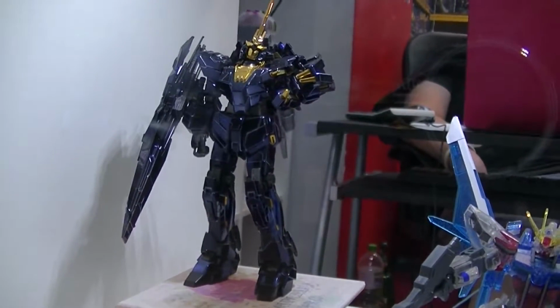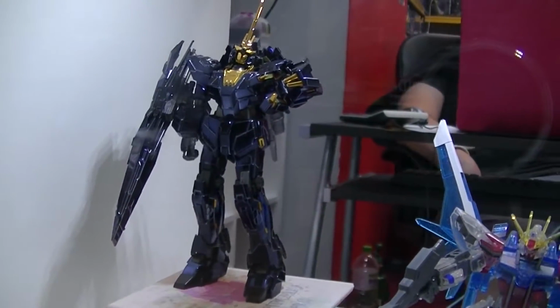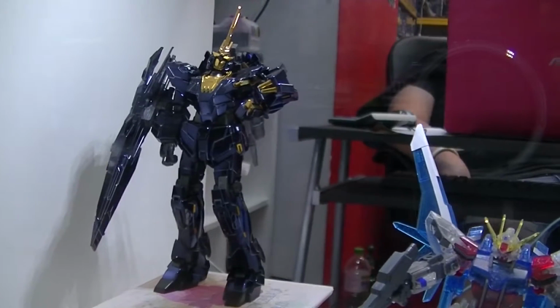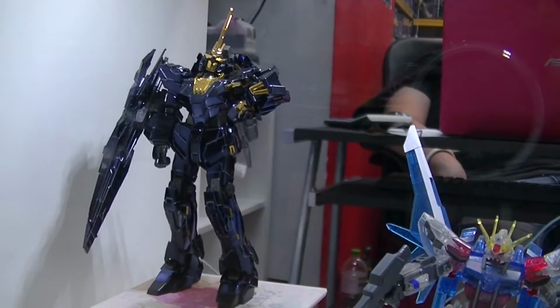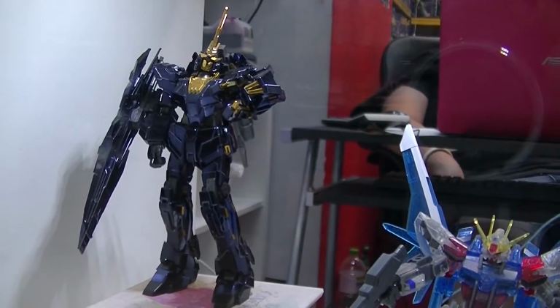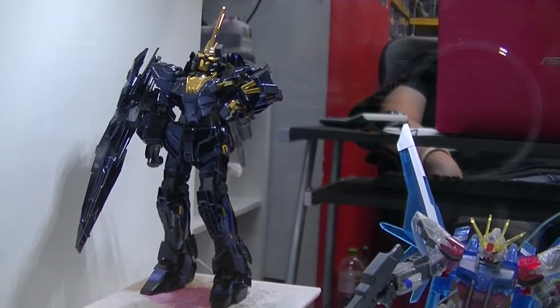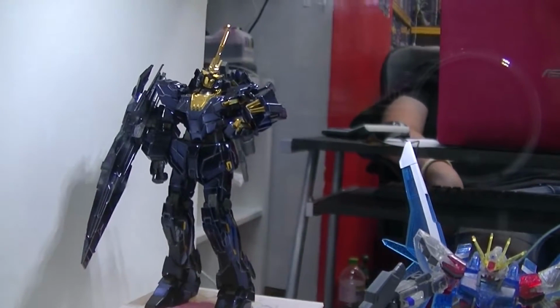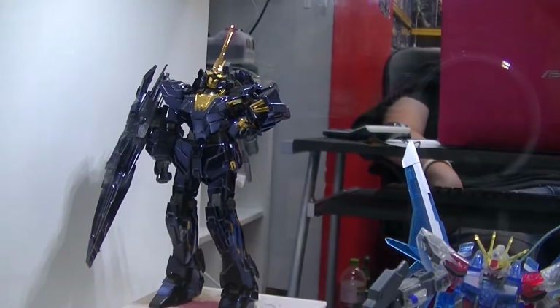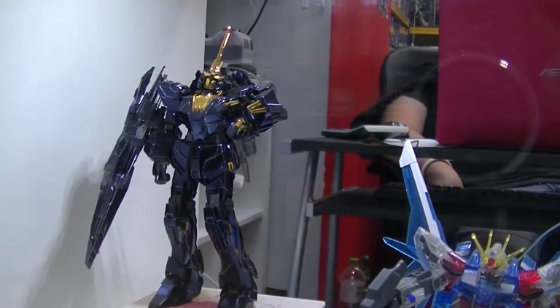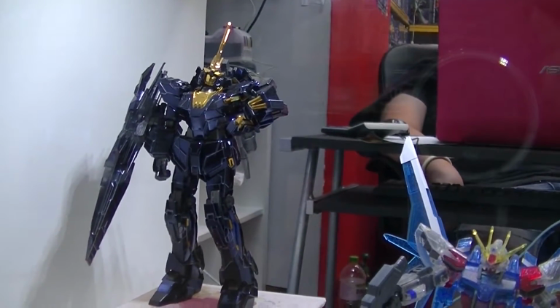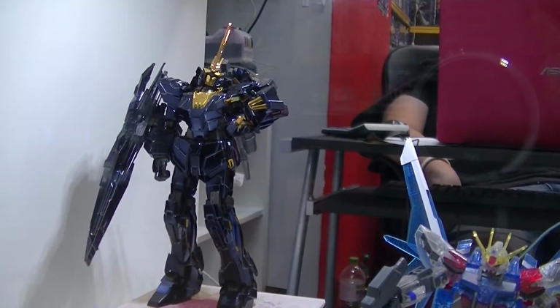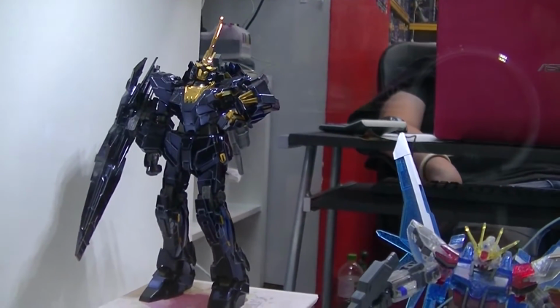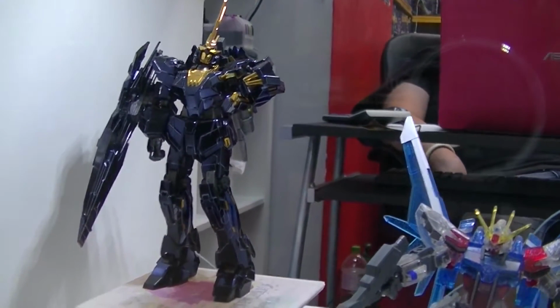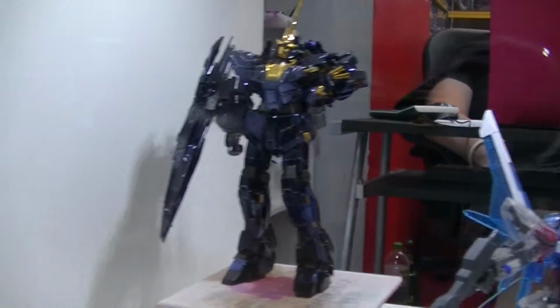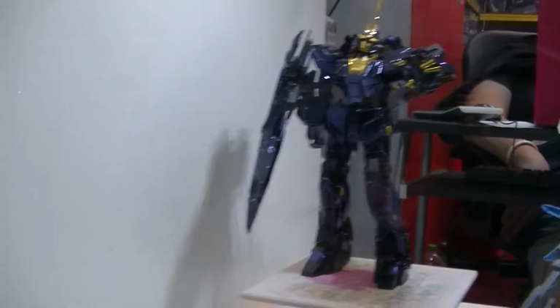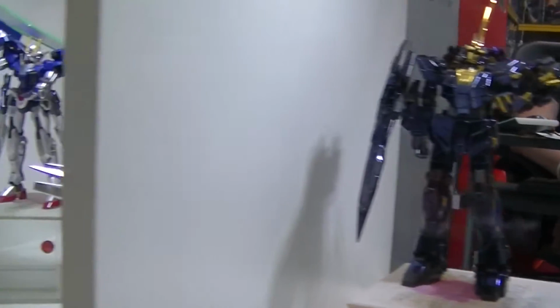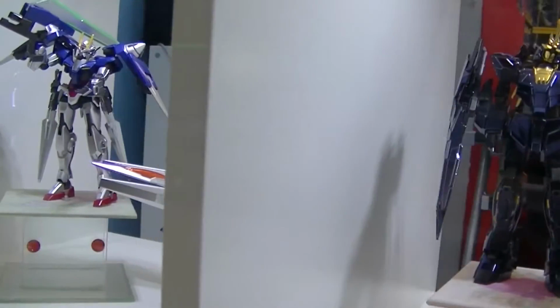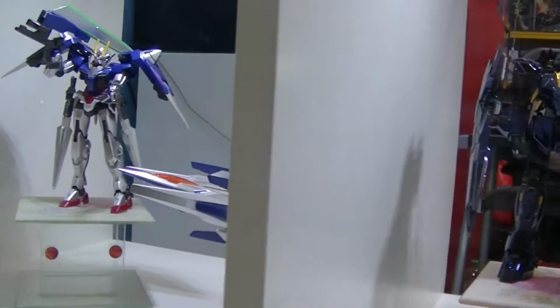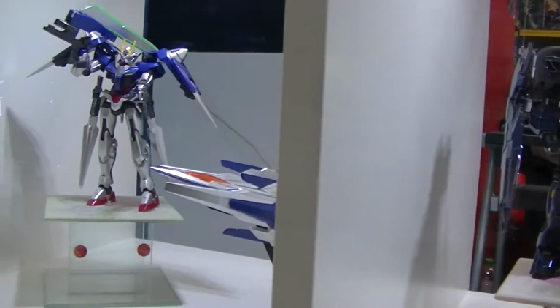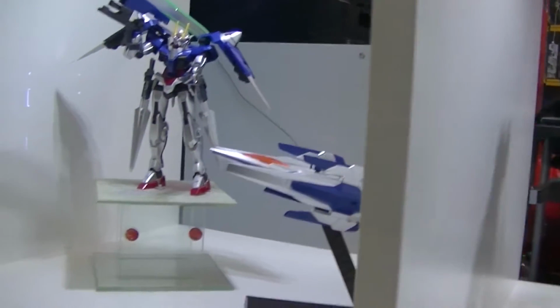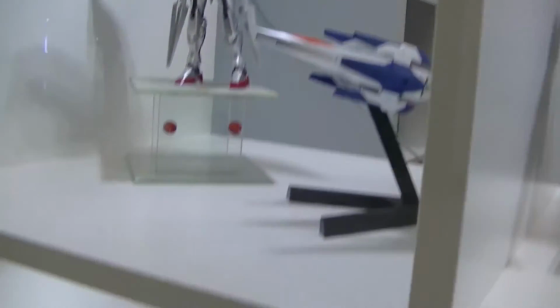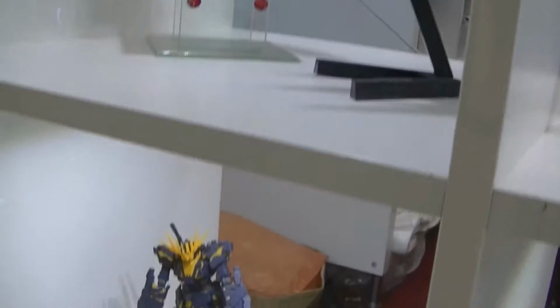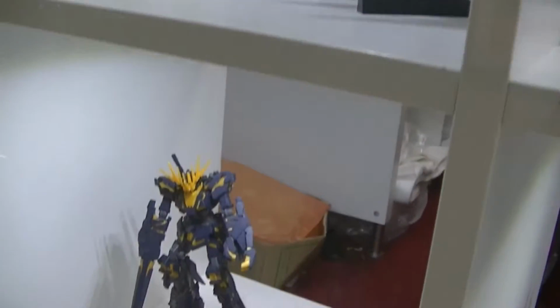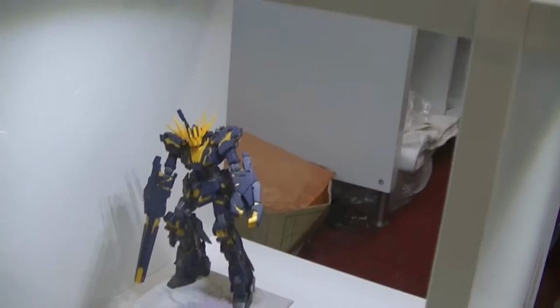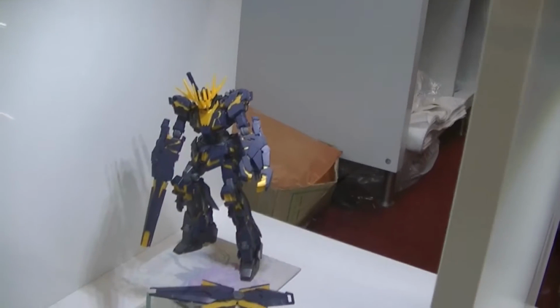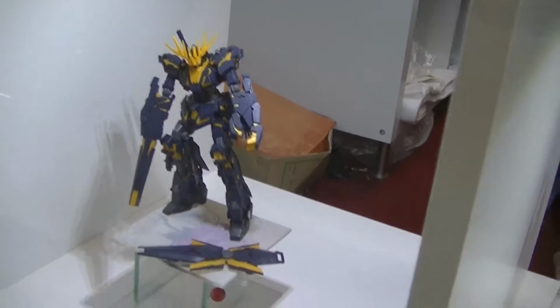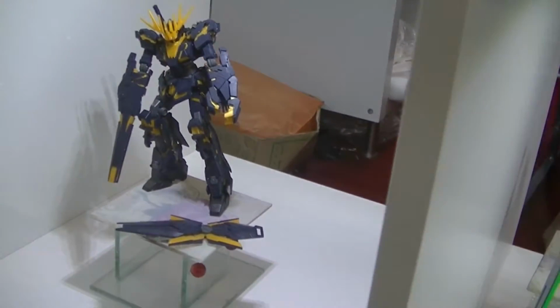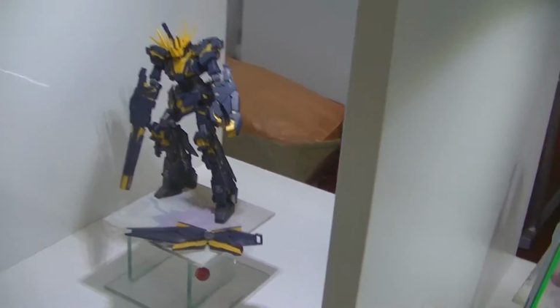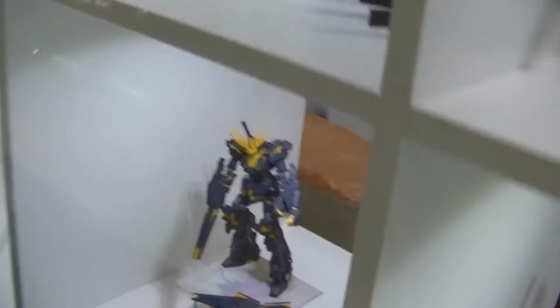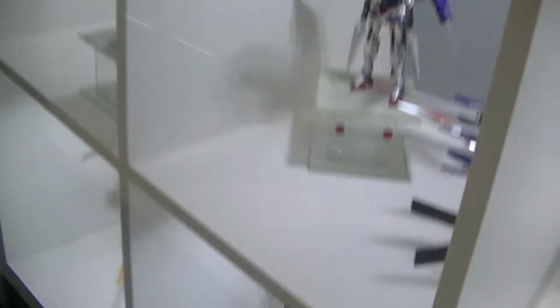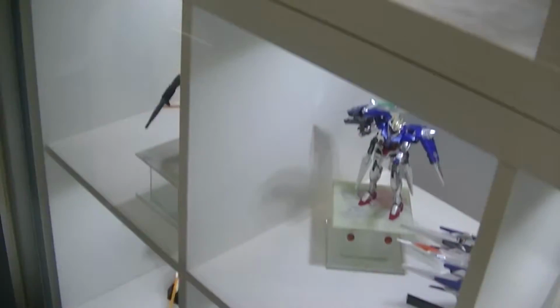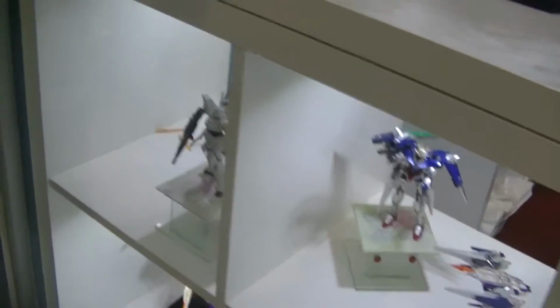Gundam Build Fighters. I have the perfect grade from Garvan Model of this Banshee Norn without the claw, unfortunately. I had to buy it separately. I think it's around 60 ringgit — roughly about less than 20 USD.